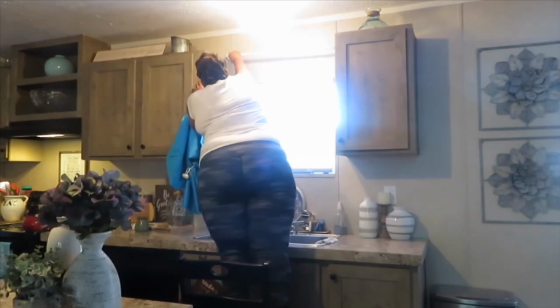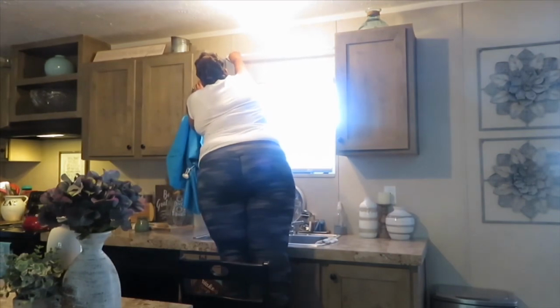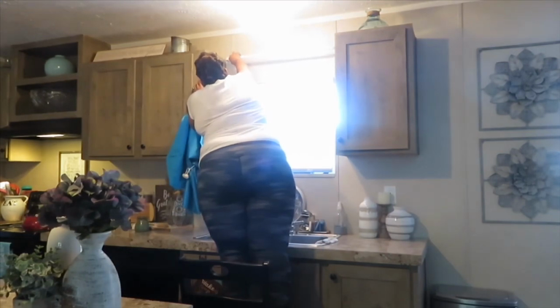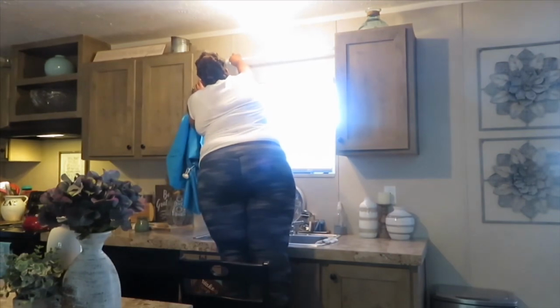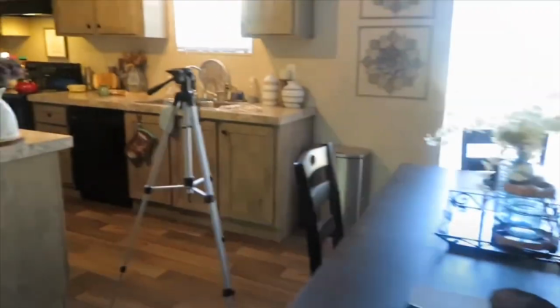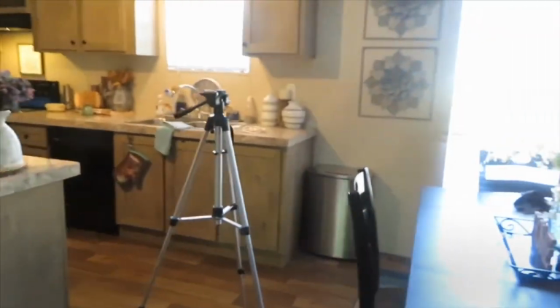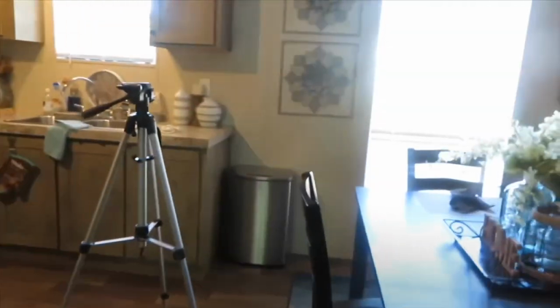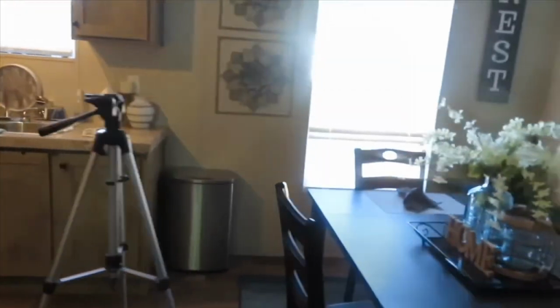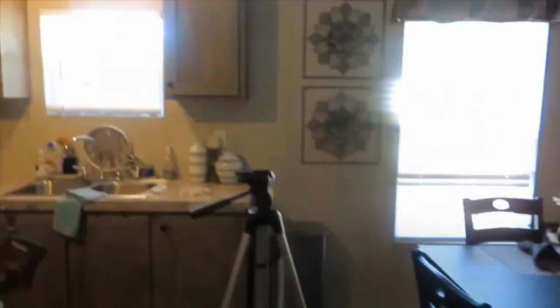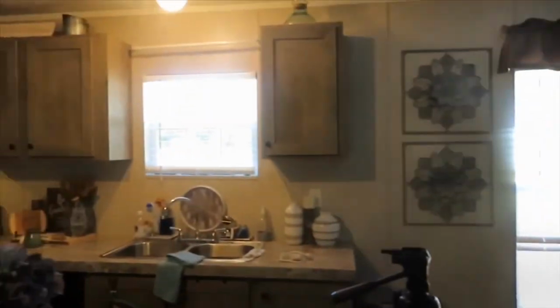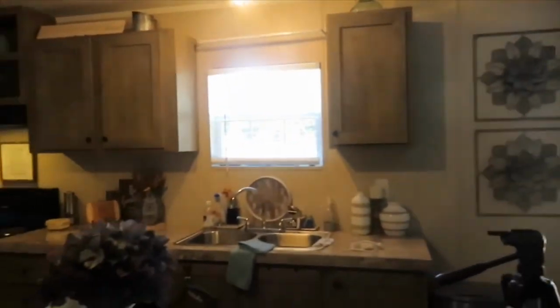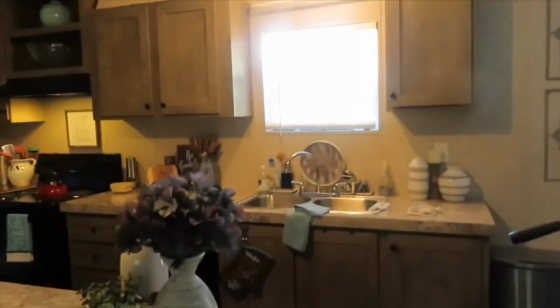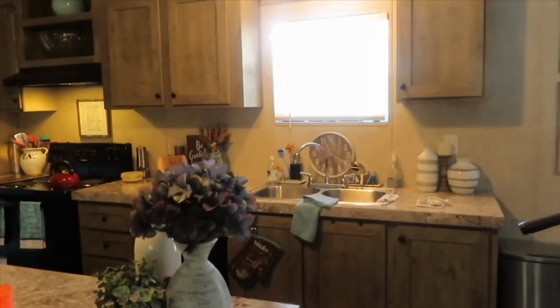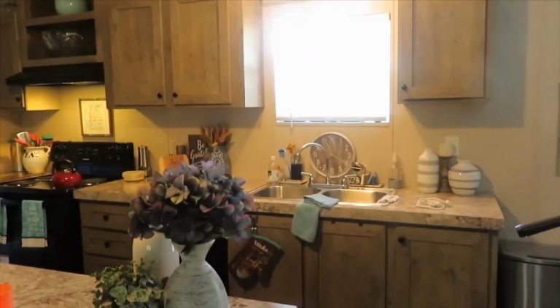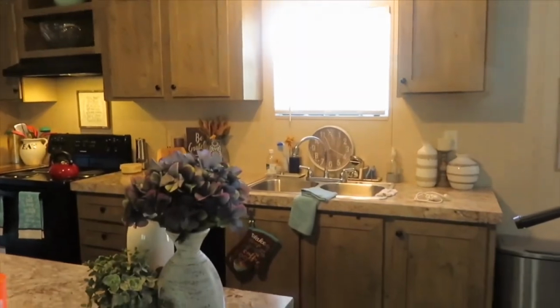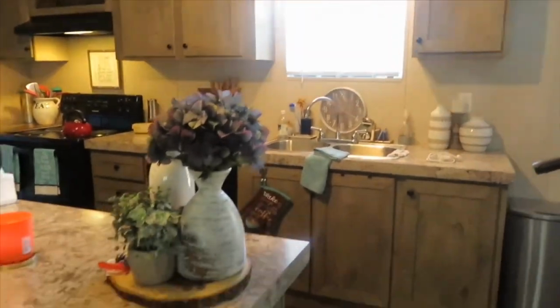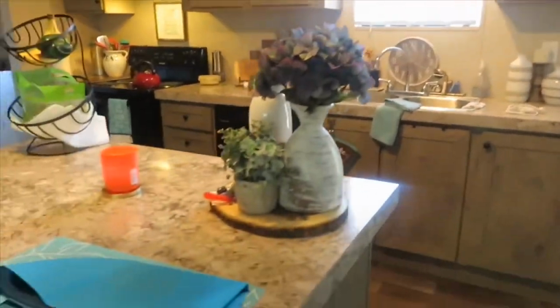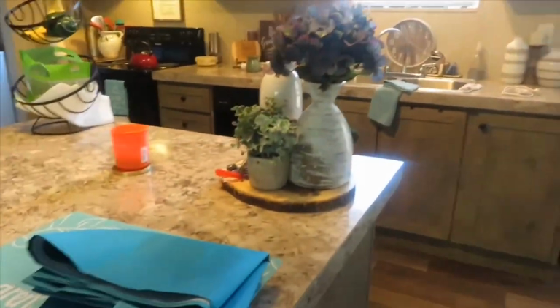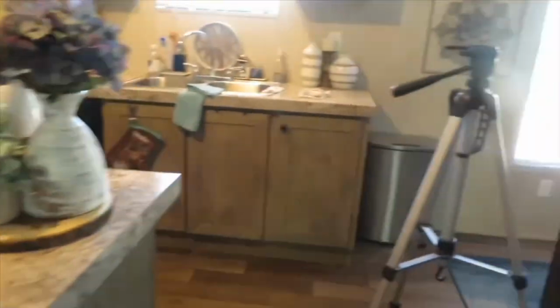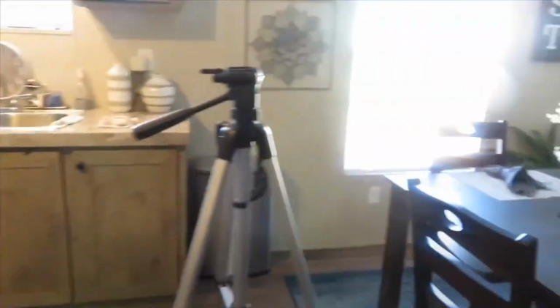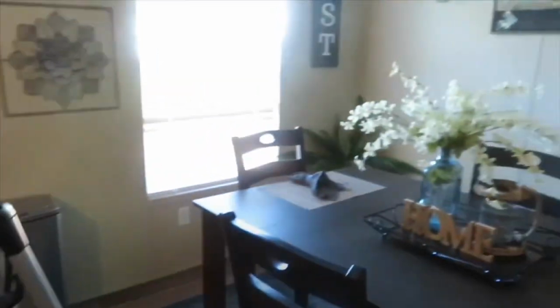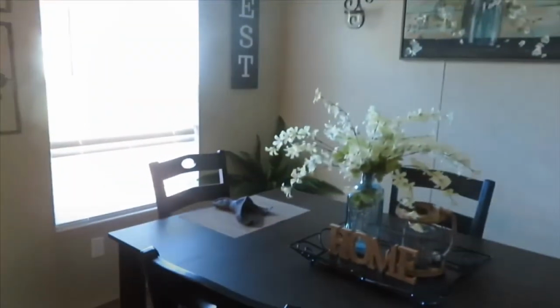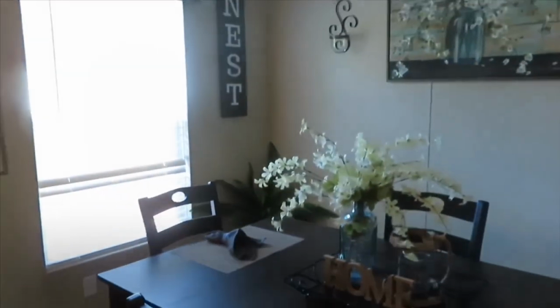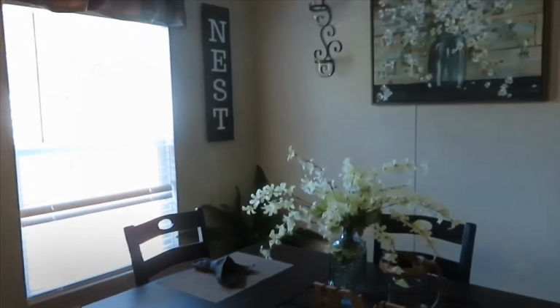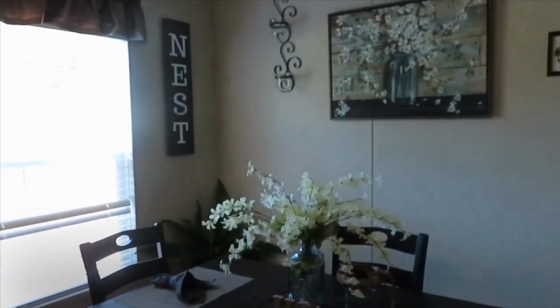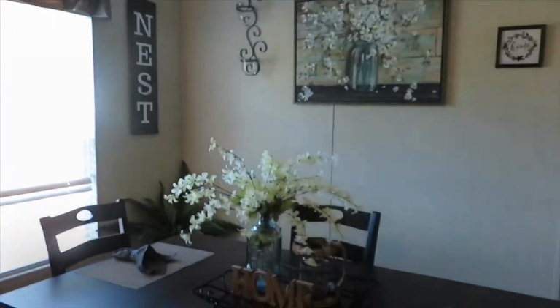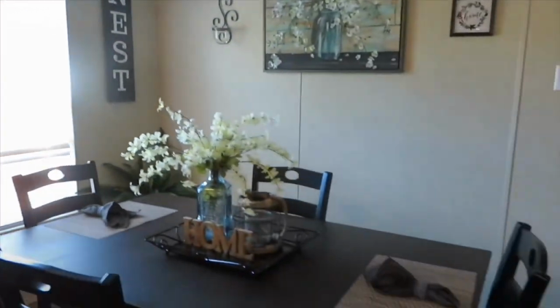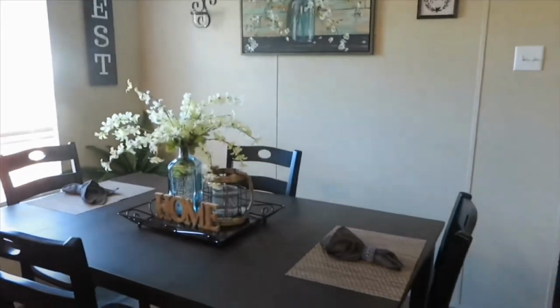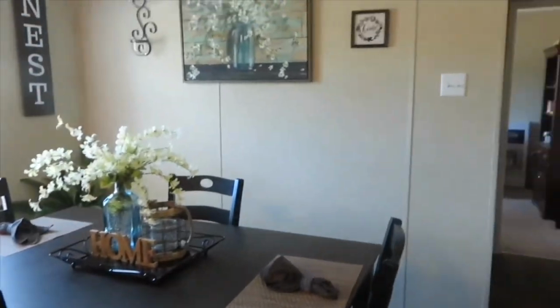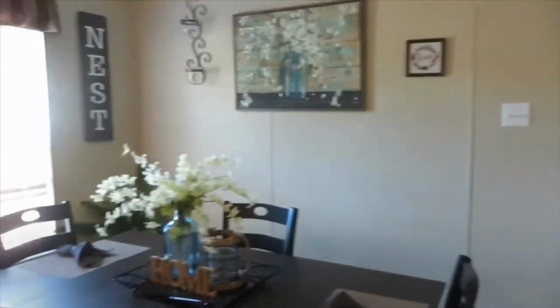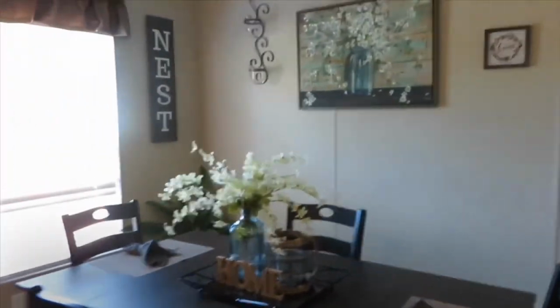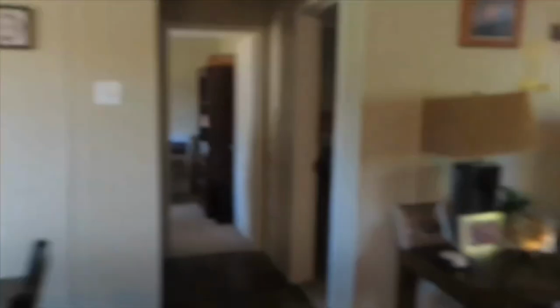Here I'm taking these curtains down — I just don't like them. They're the wrong color, so I'm going to send them back and get ones that will match the curtains going in the dining room and living room.